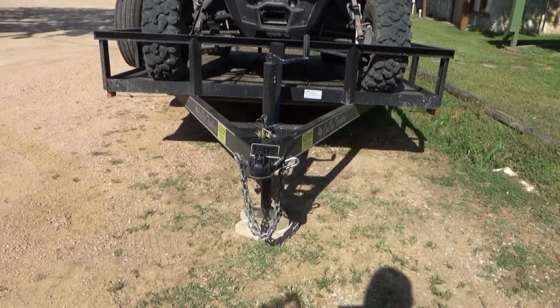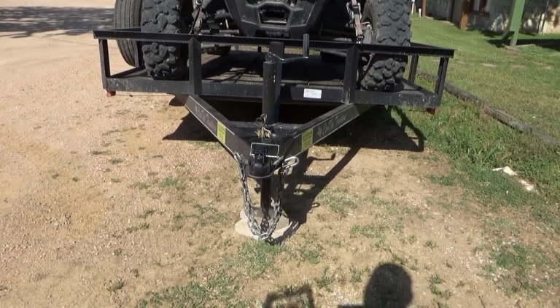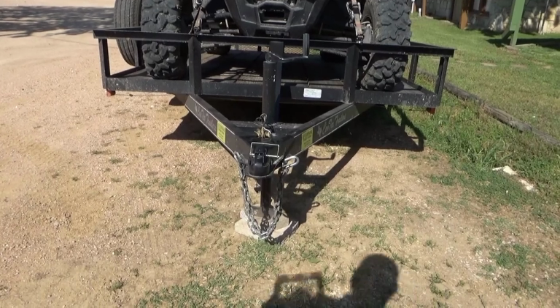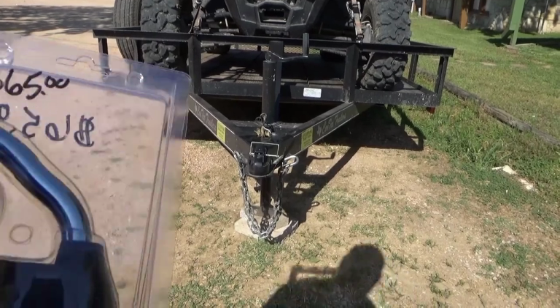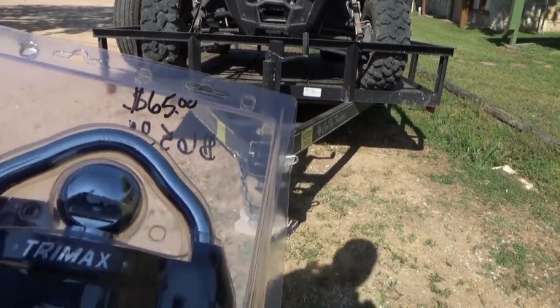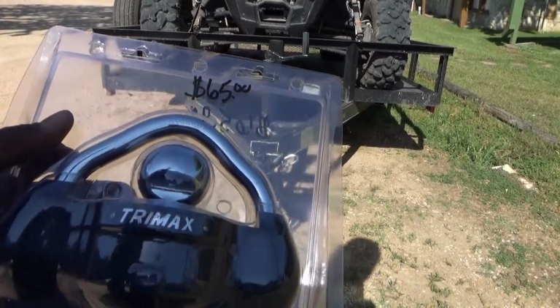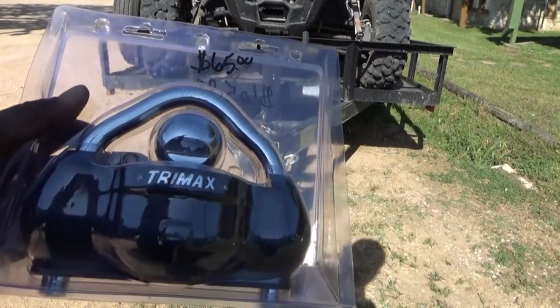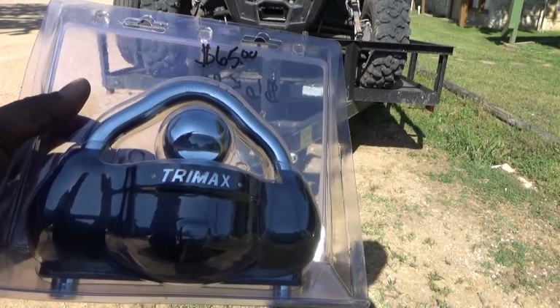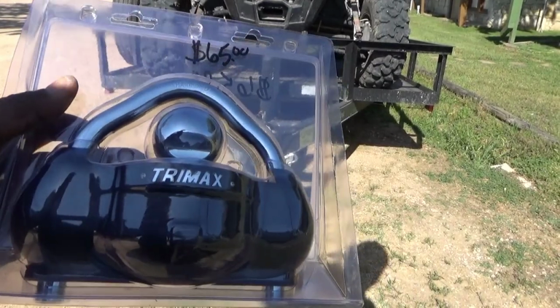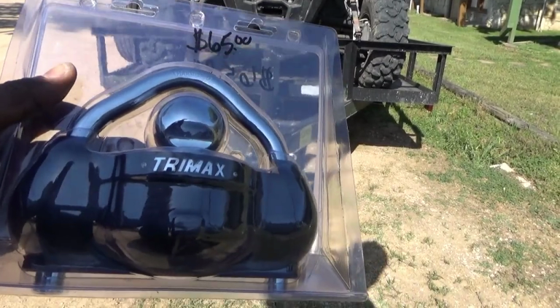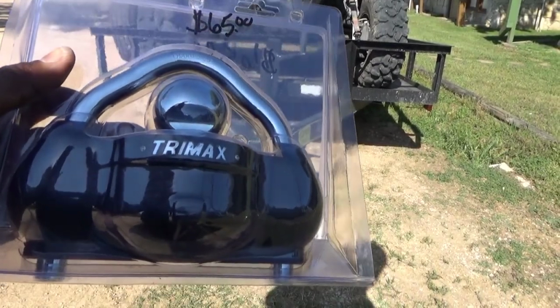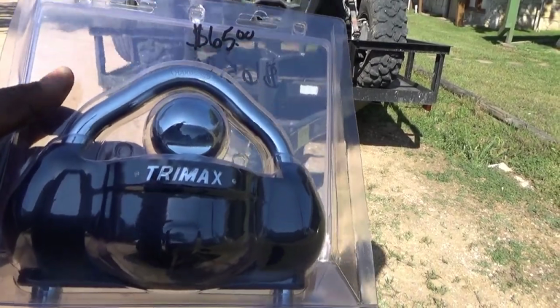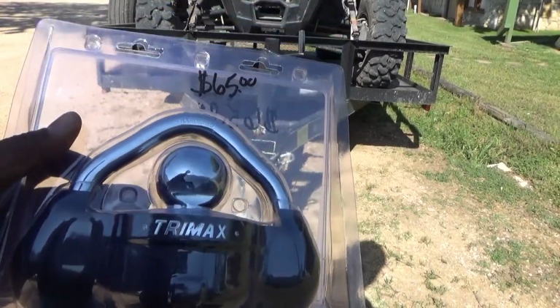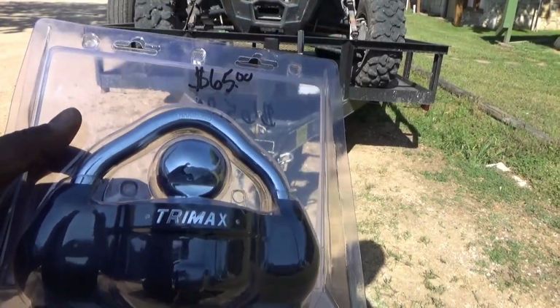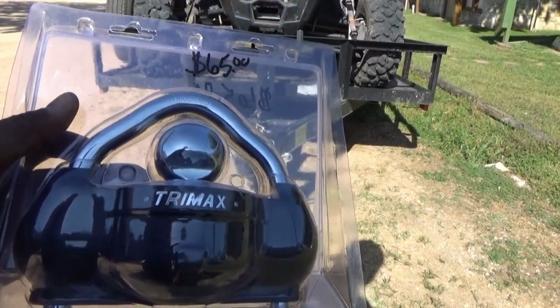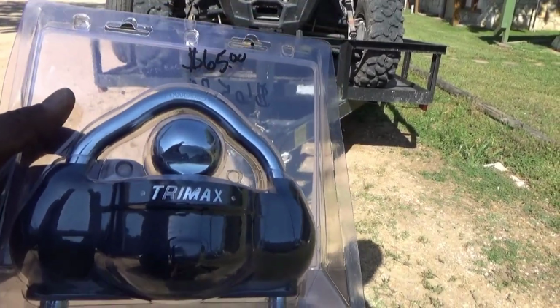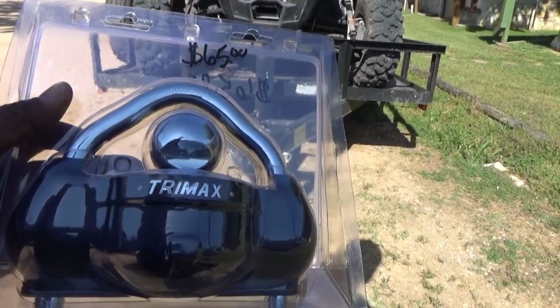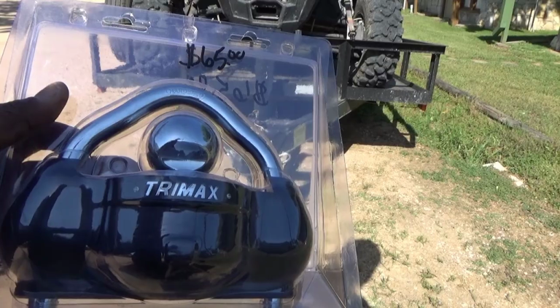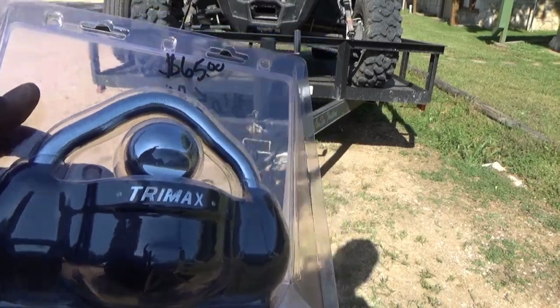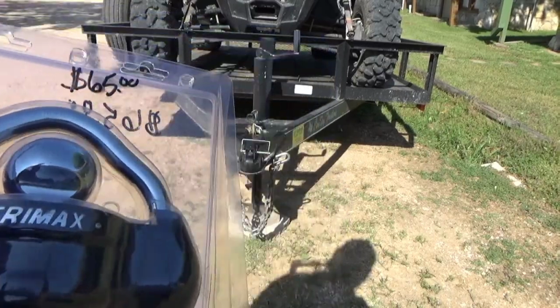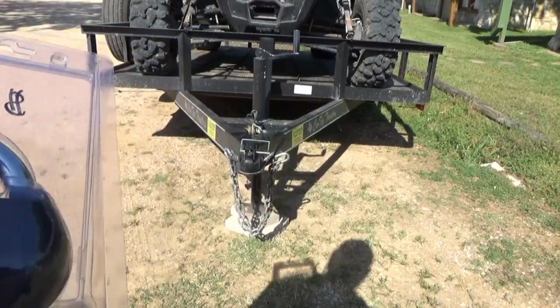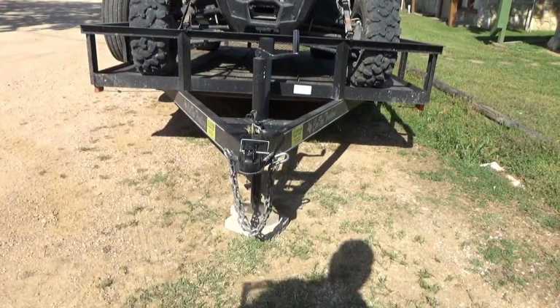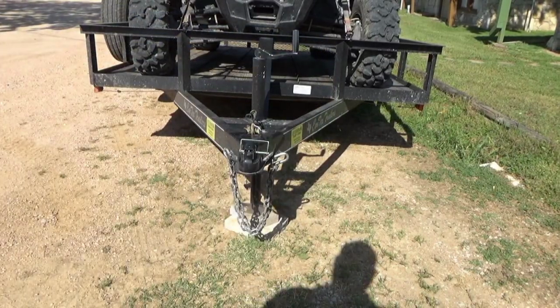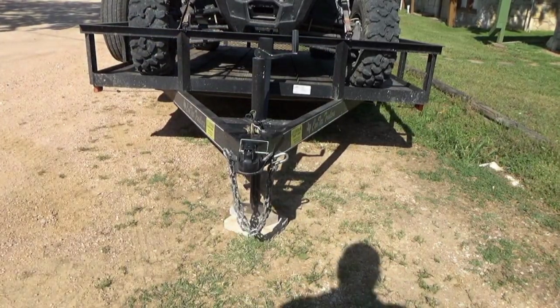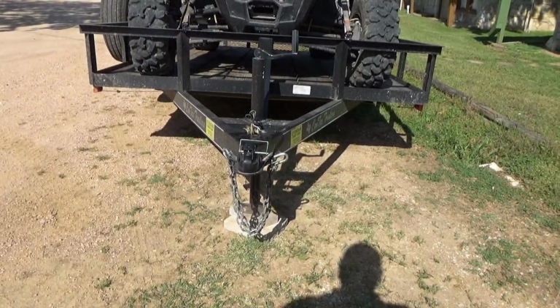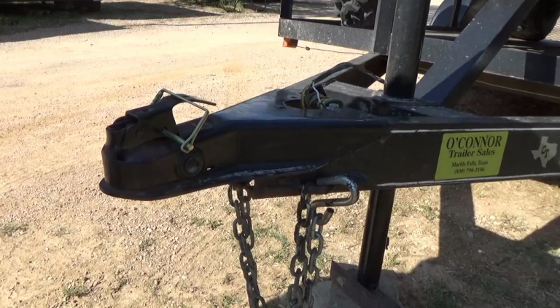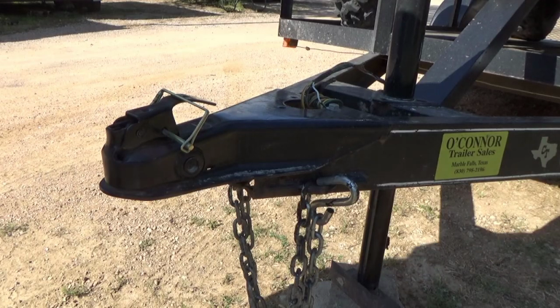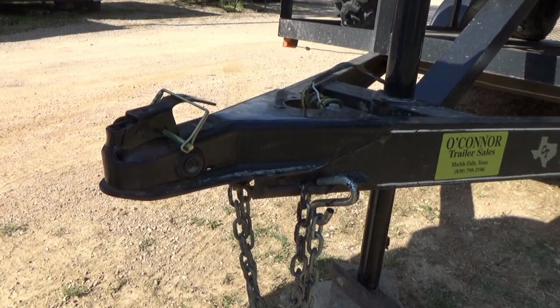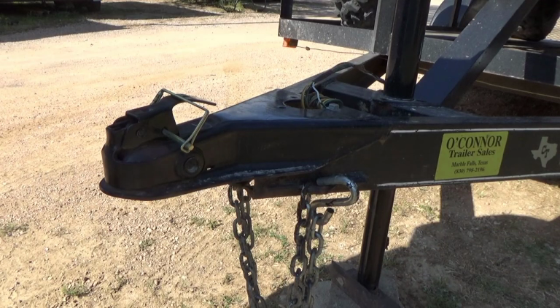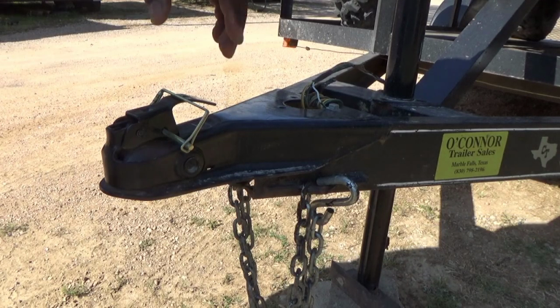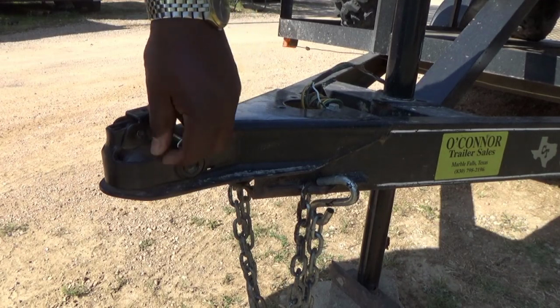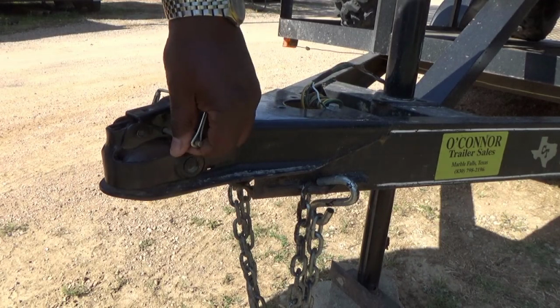I'm going to show you this anti-theft trailer hitch protector that I use. It's called a Trimax. It's really simple to use.